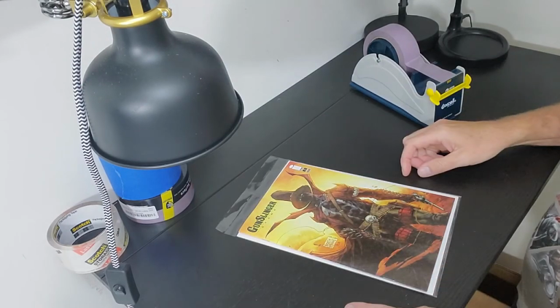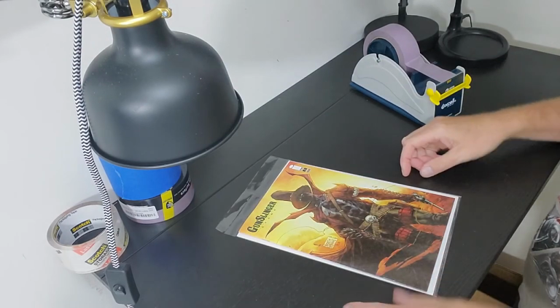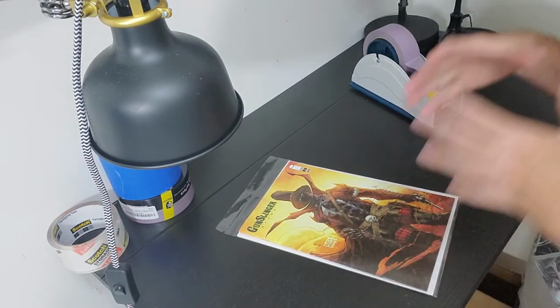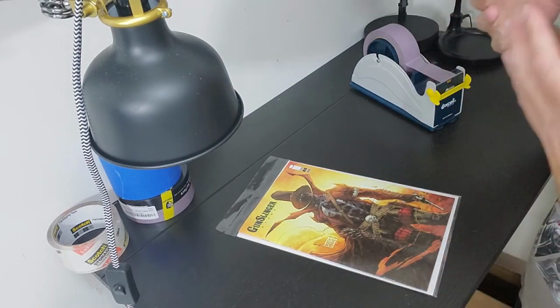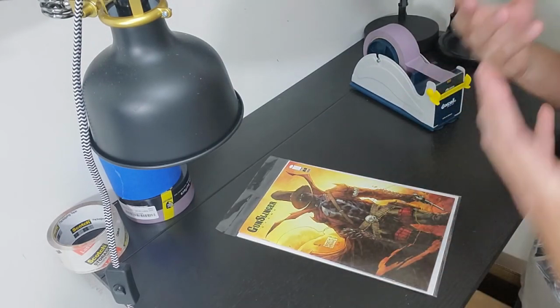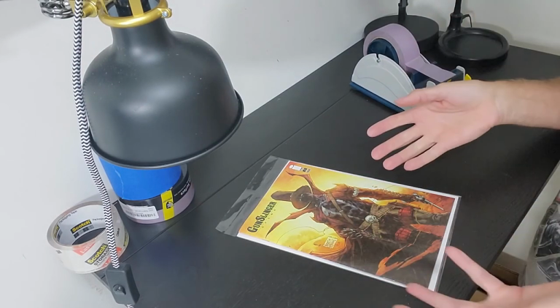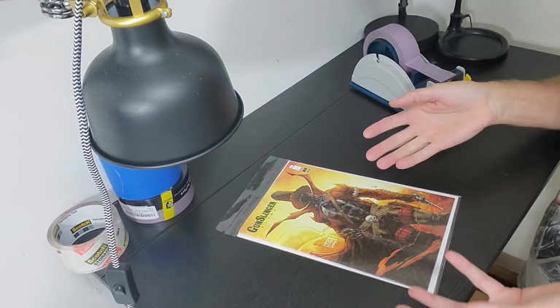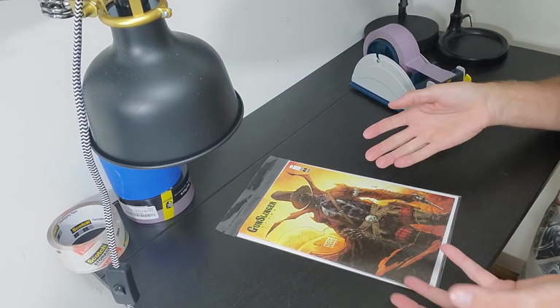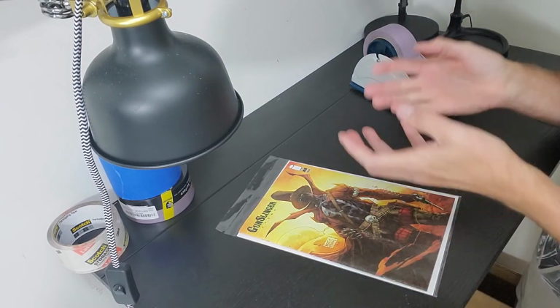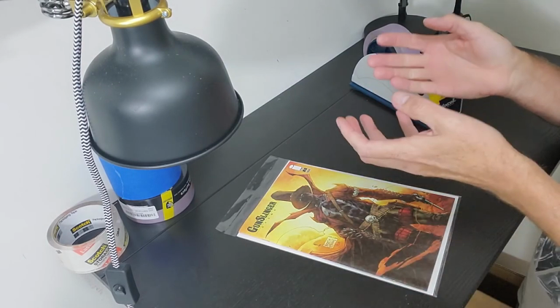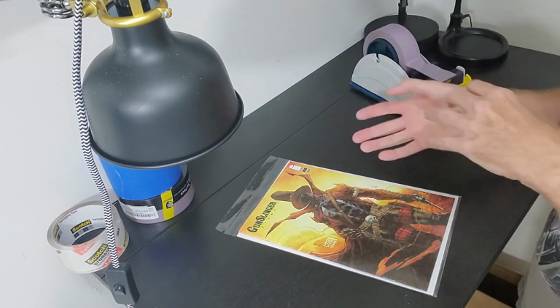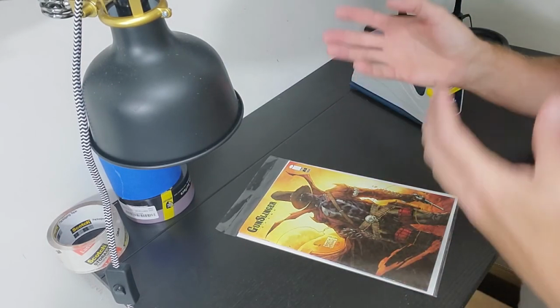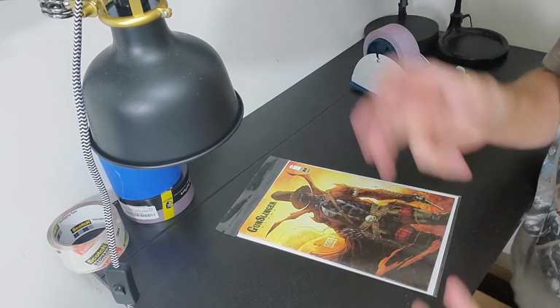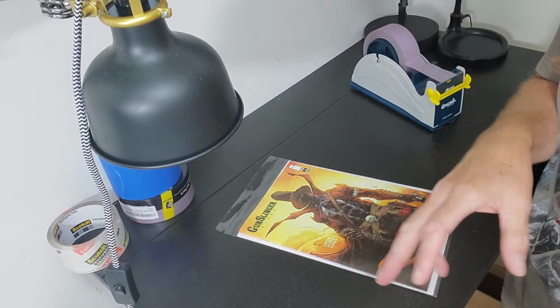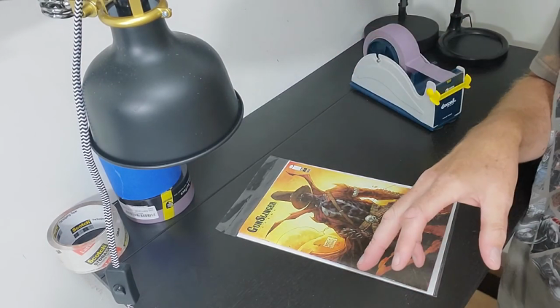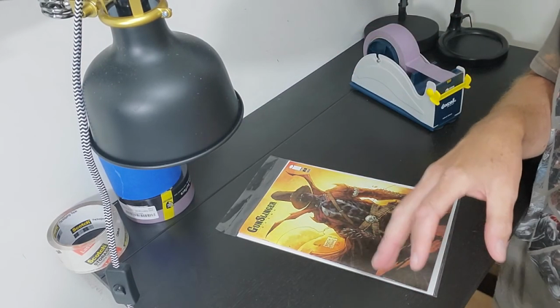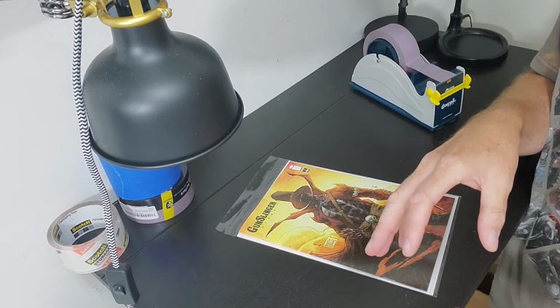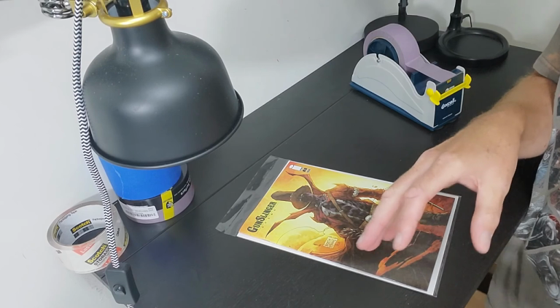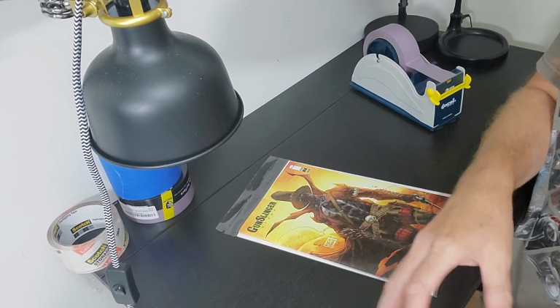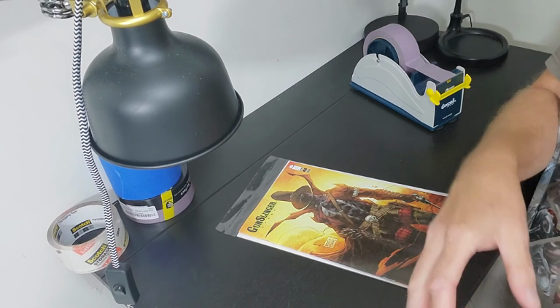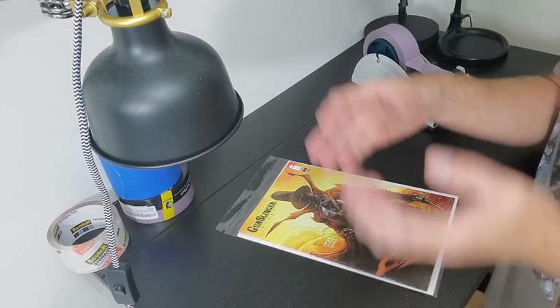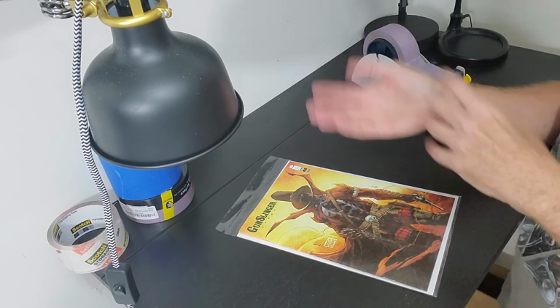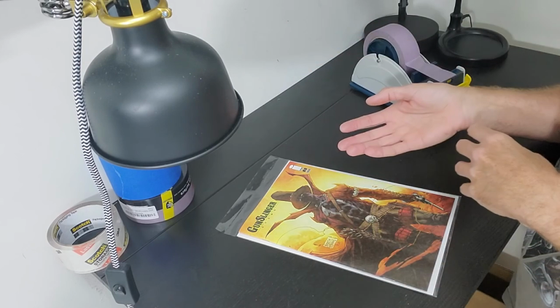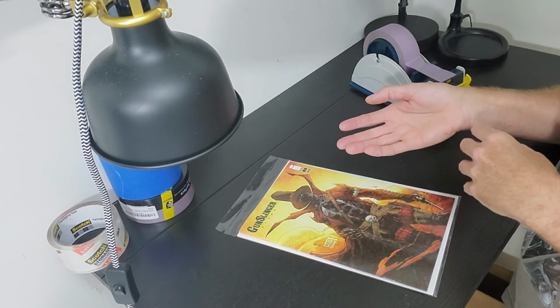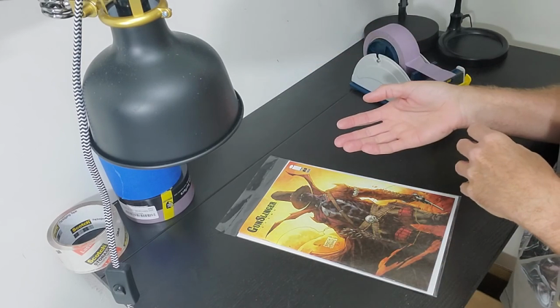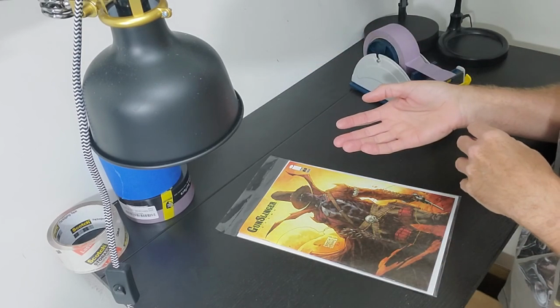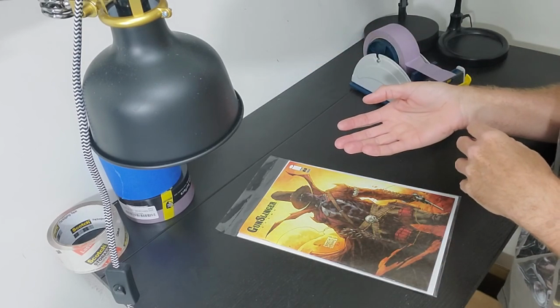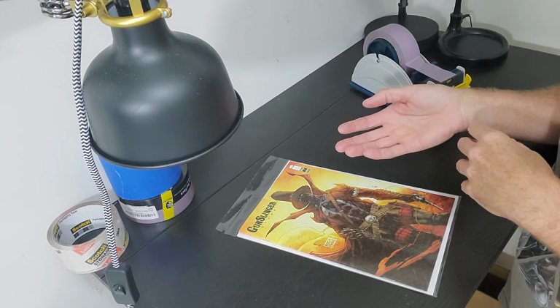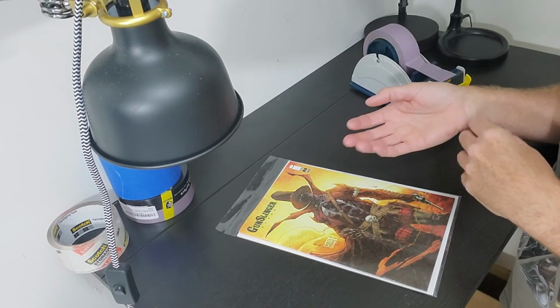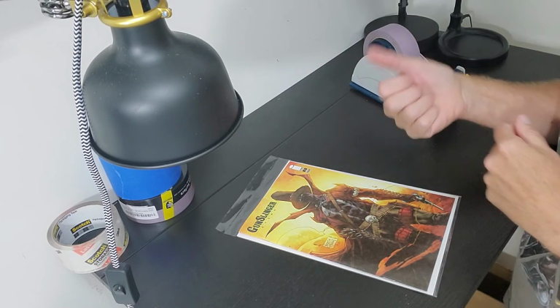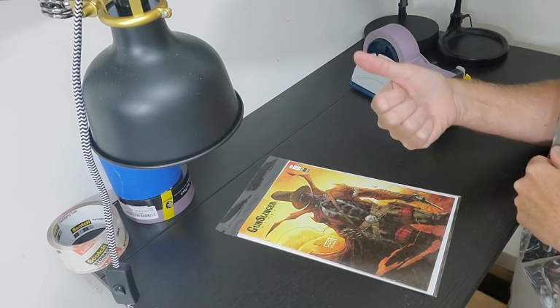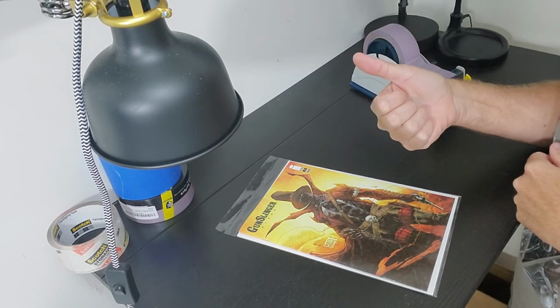I hope this was helpful in telling you how to put a comic in a bag and board and how to remove a comic from a bag and board. Thanks for stopping by.